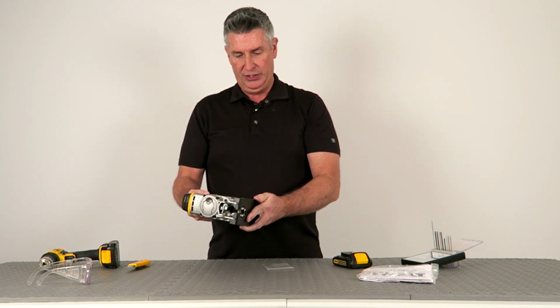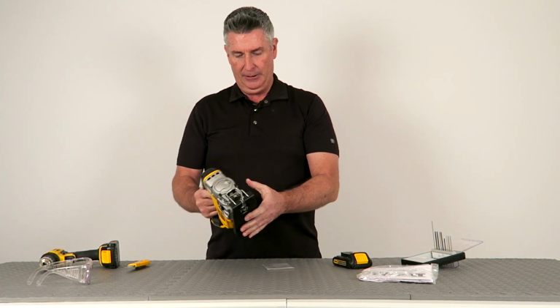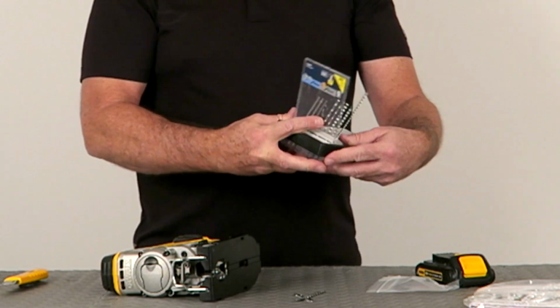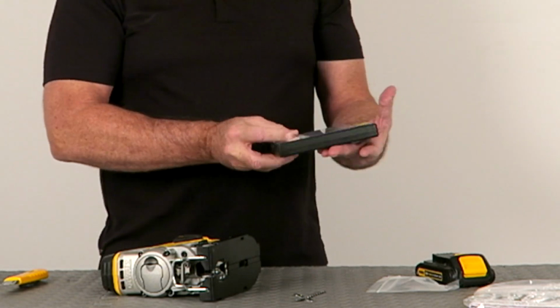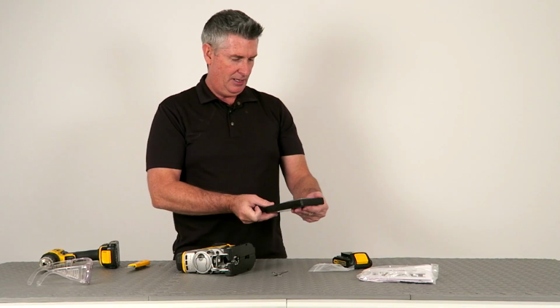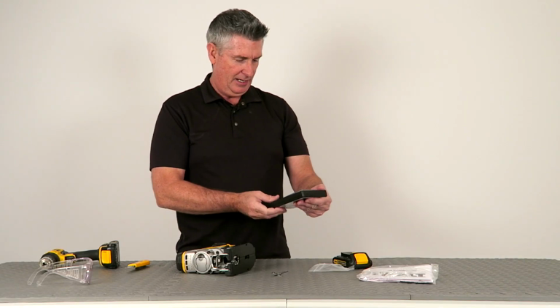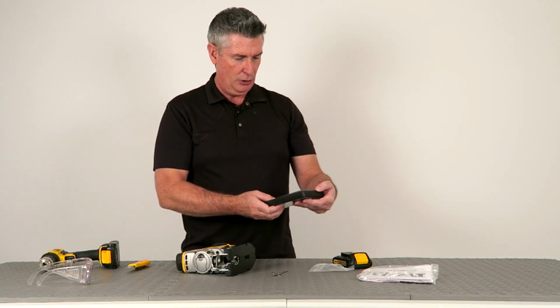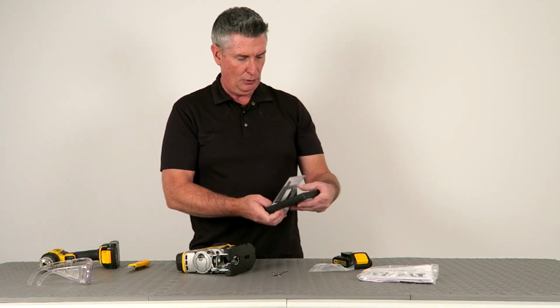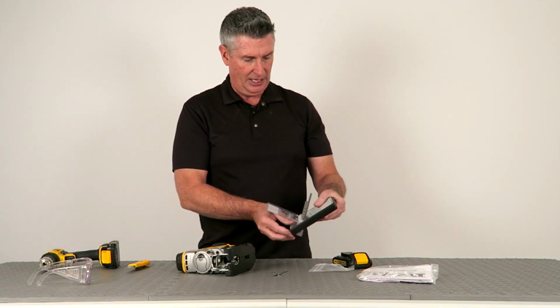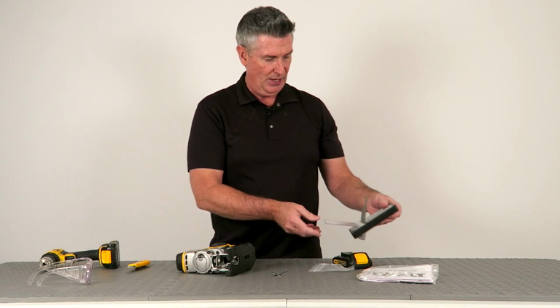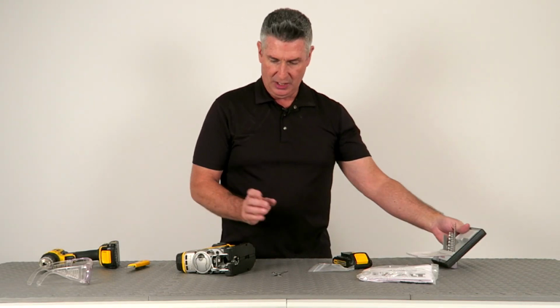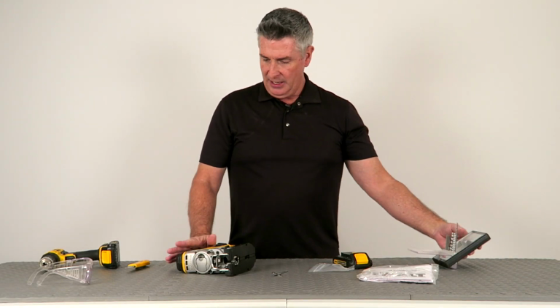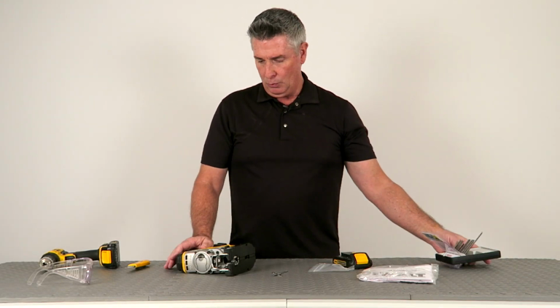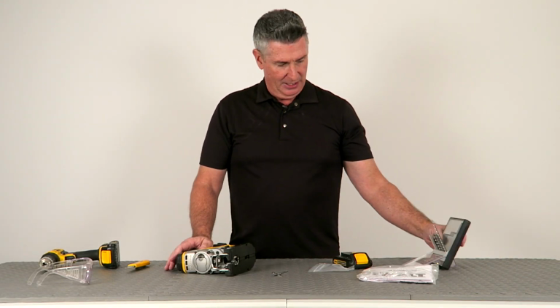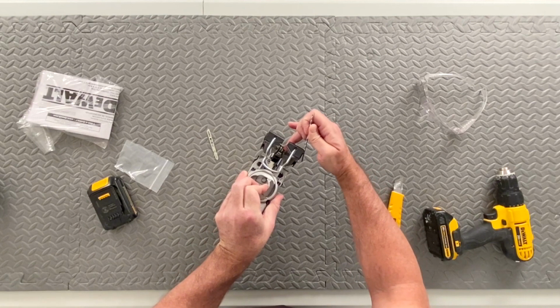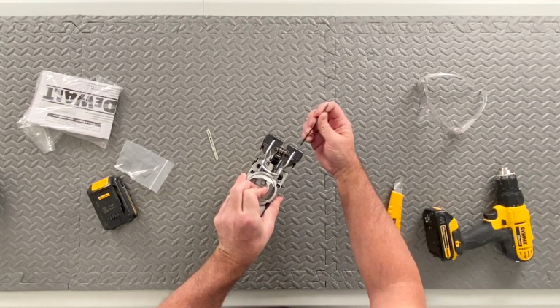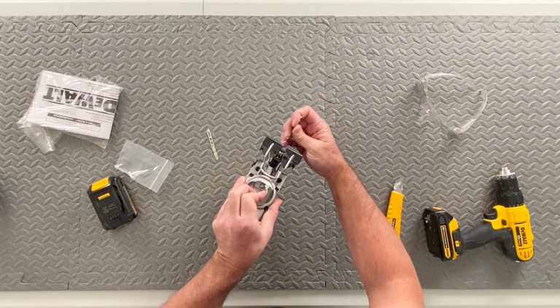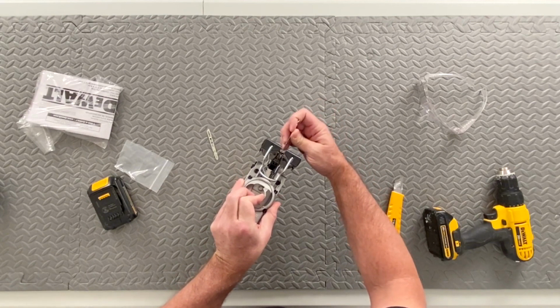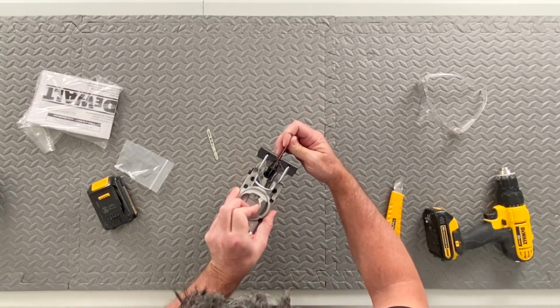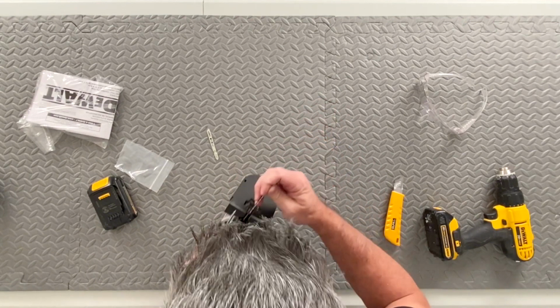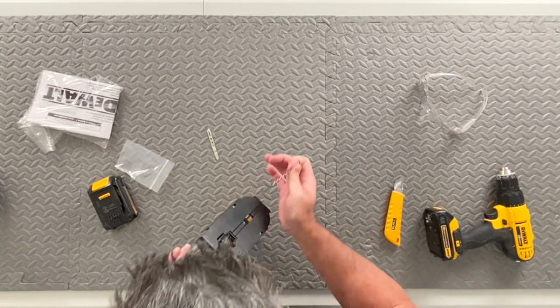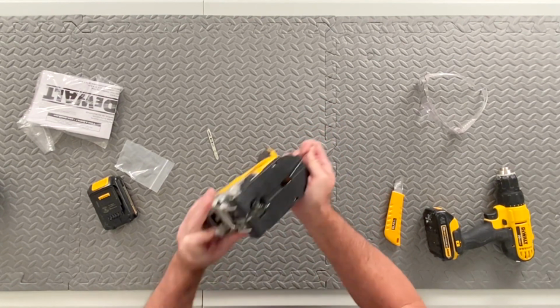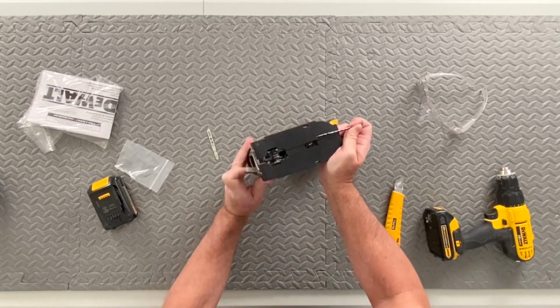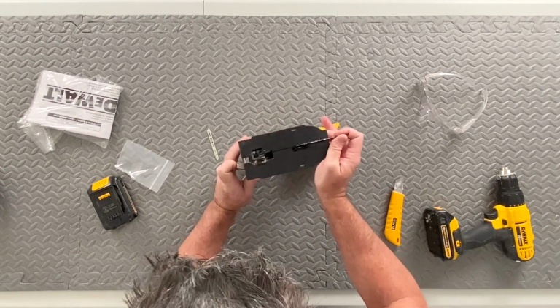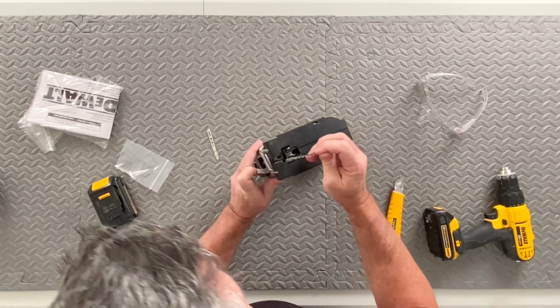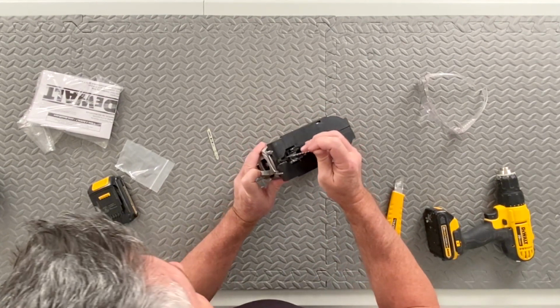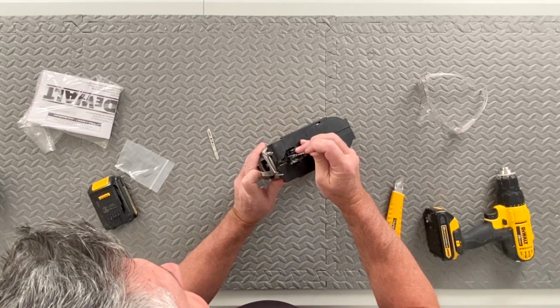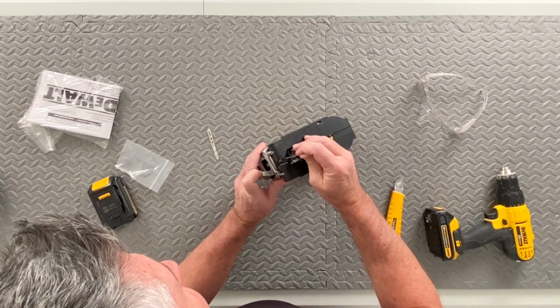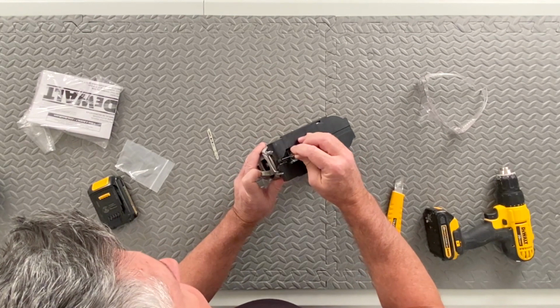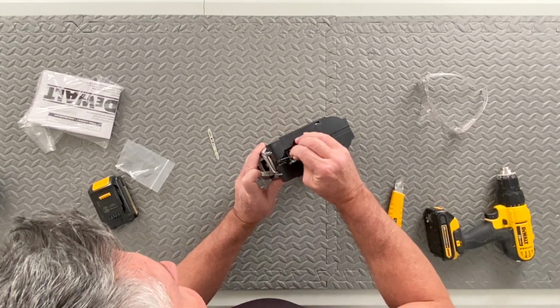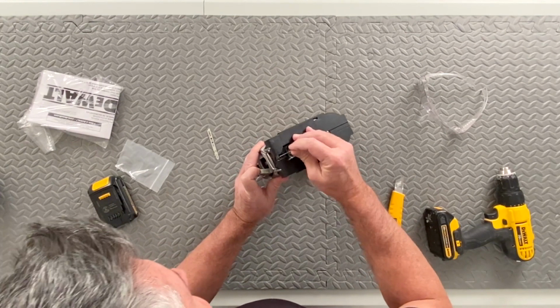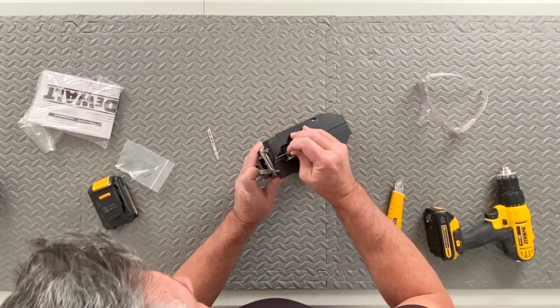It has a removable shoe here, so it allows you to take this off and put this back on for protecting your materials when you're handling something that is a little bit more fragile.